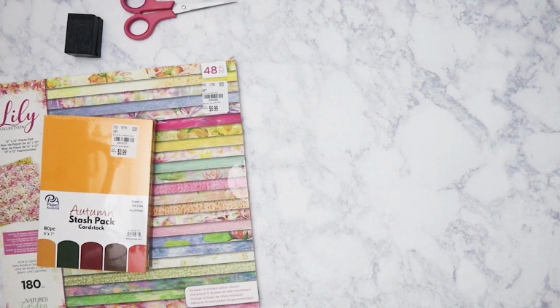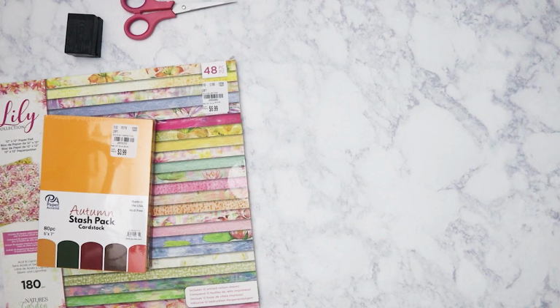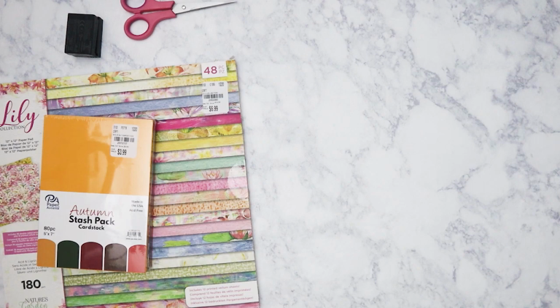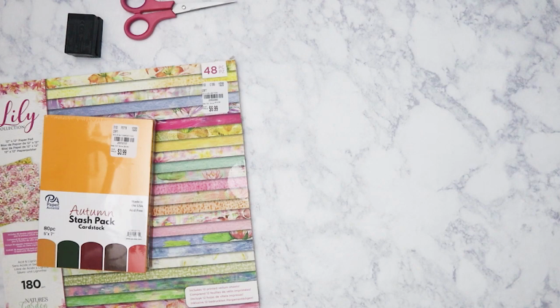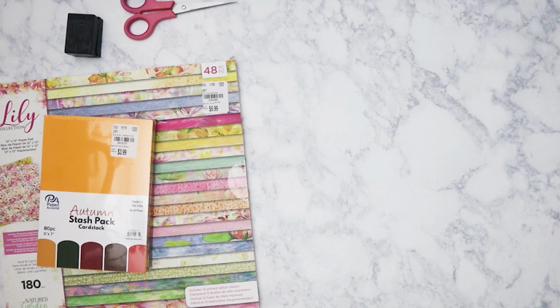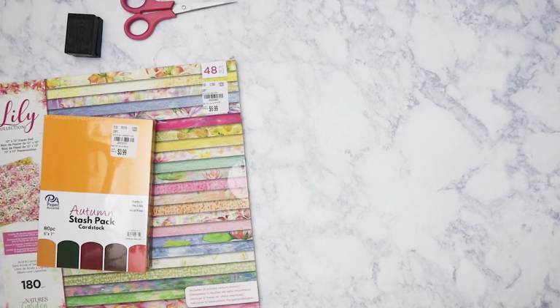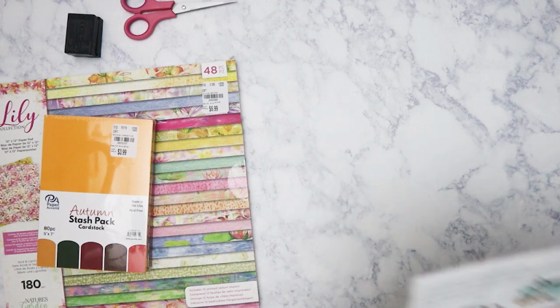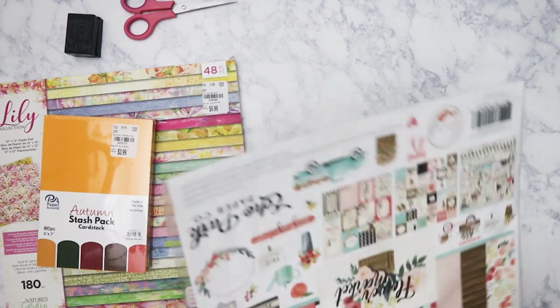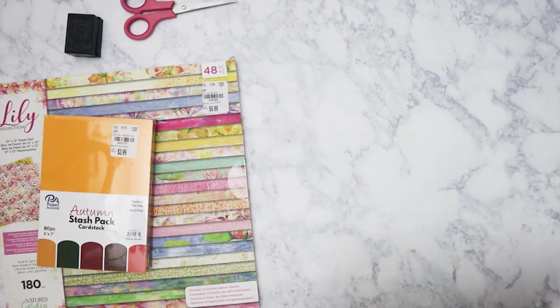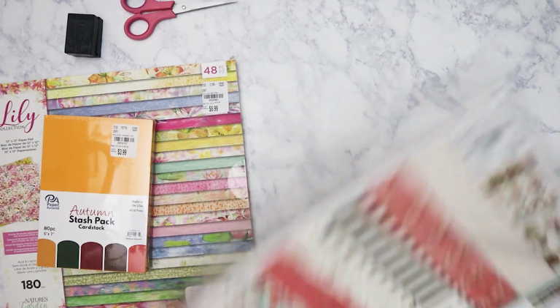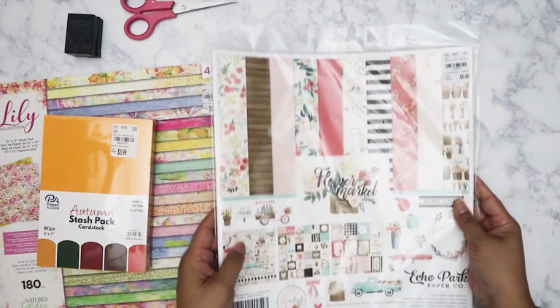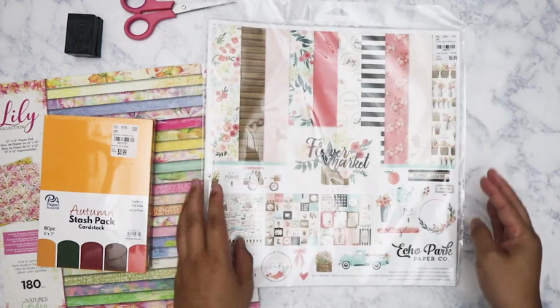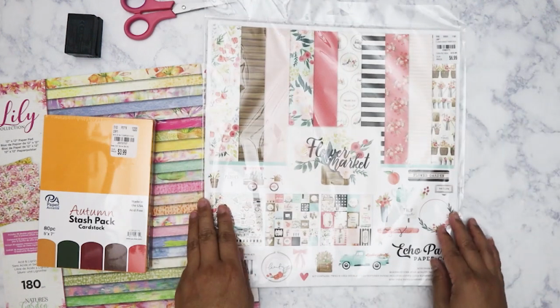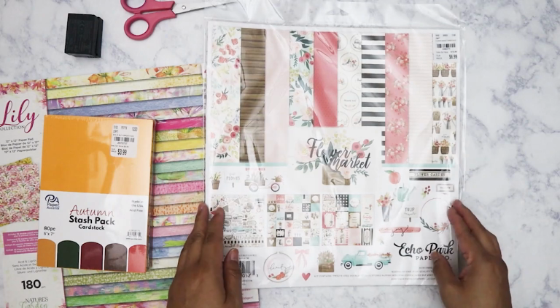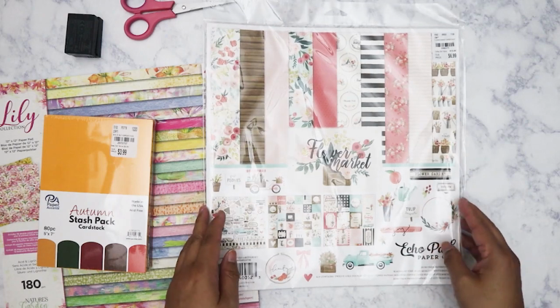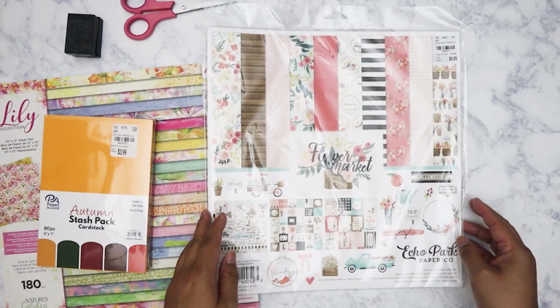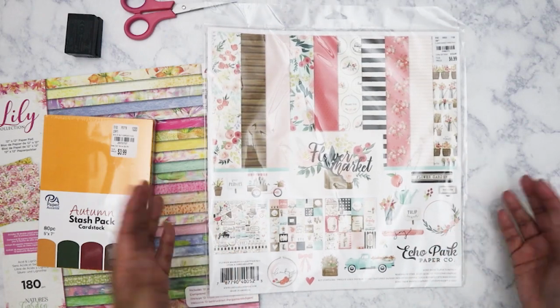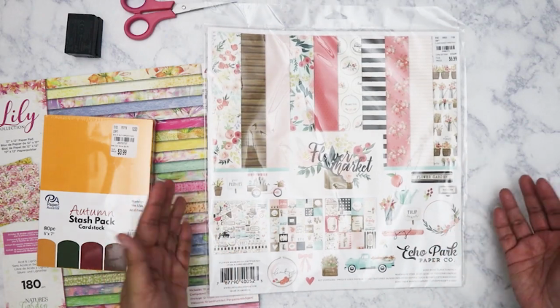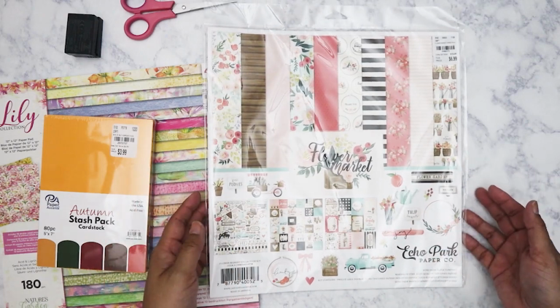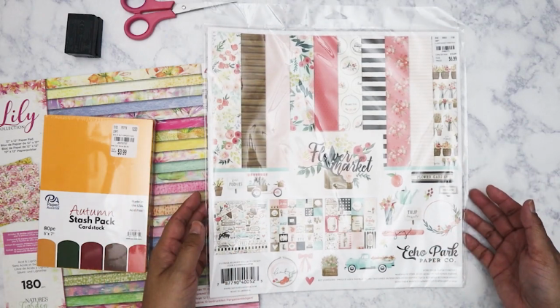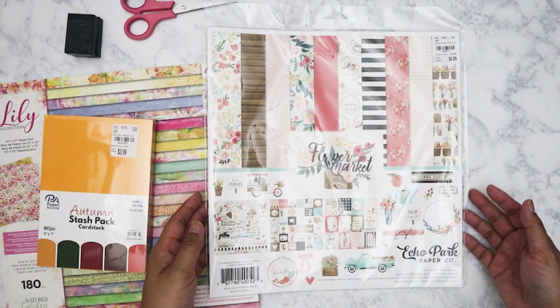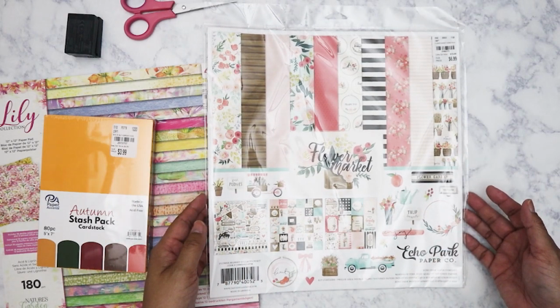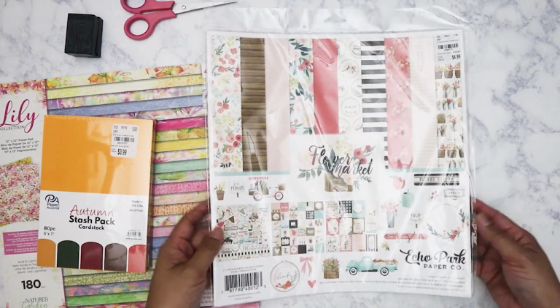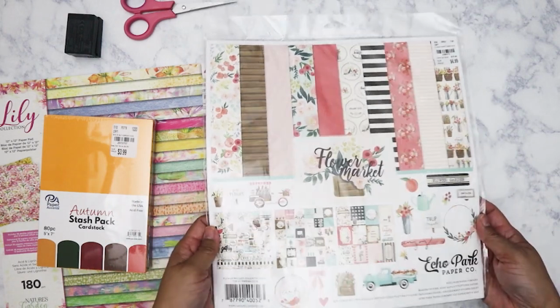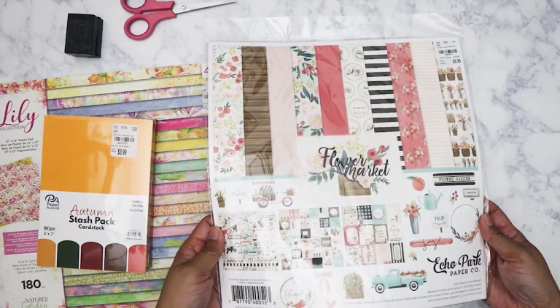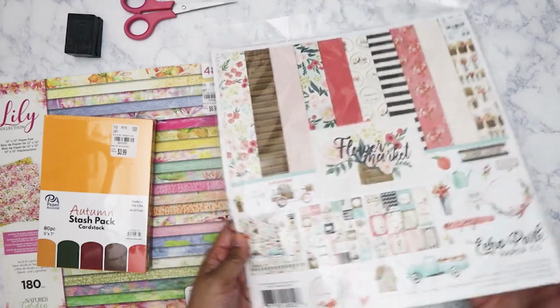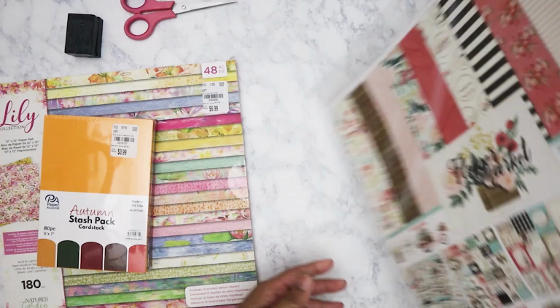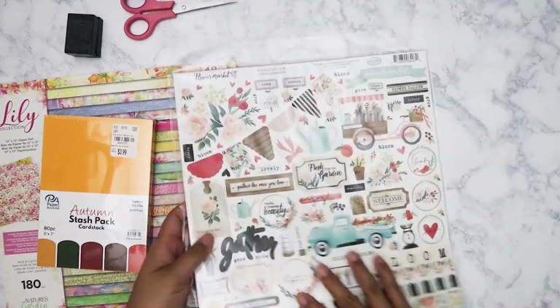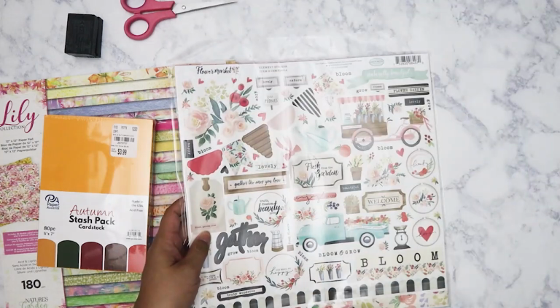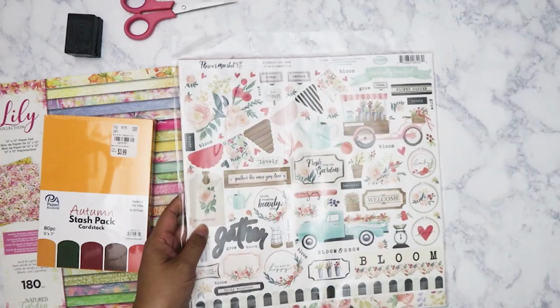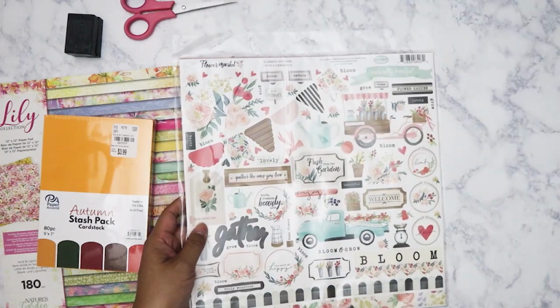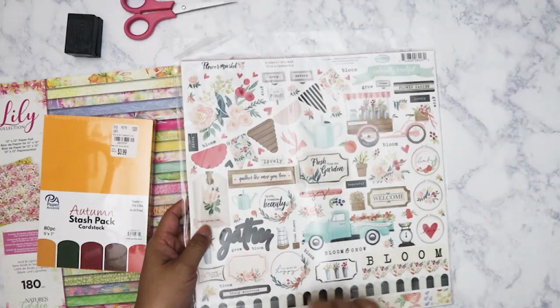I did pick up one paper collection by Echo Park. This is Flower Mart. I'm sure everybody has seen this — it's a pretty popular collection. It comes with a sticker sheet.